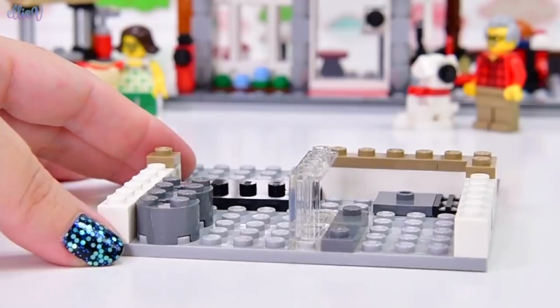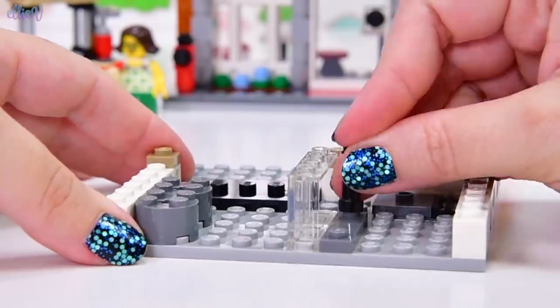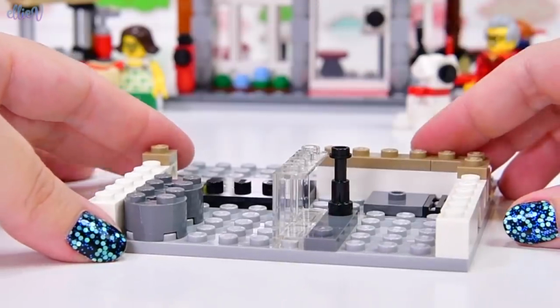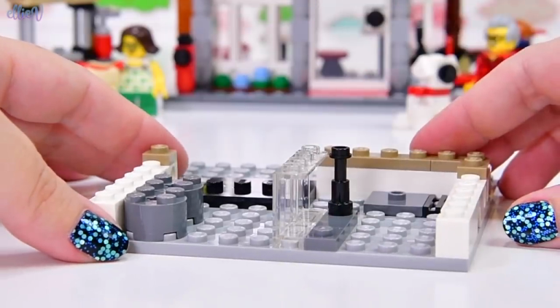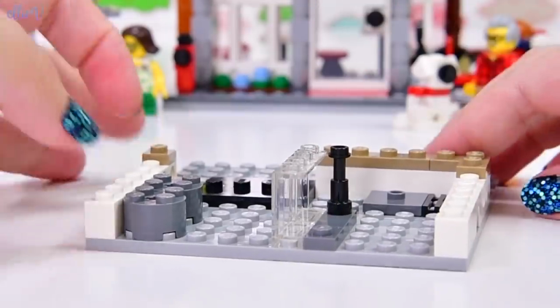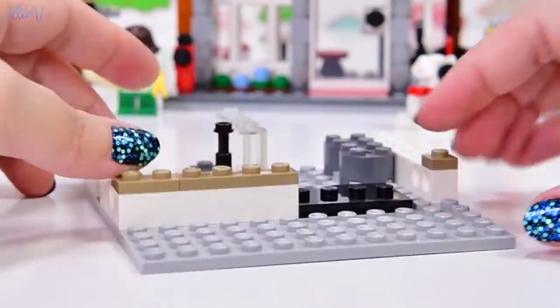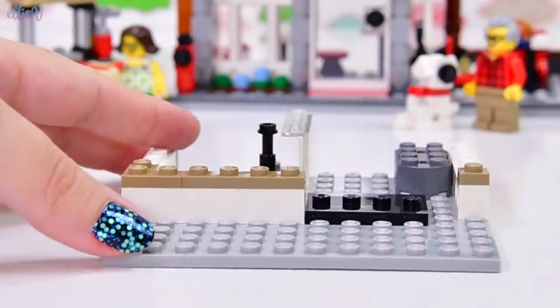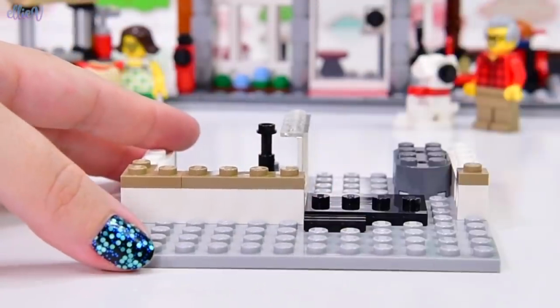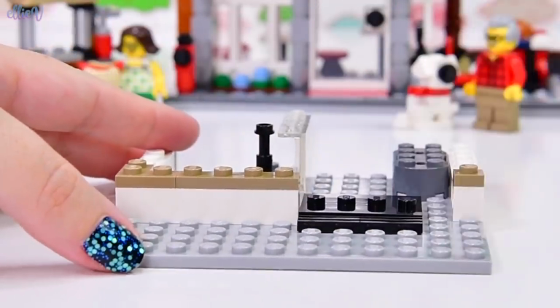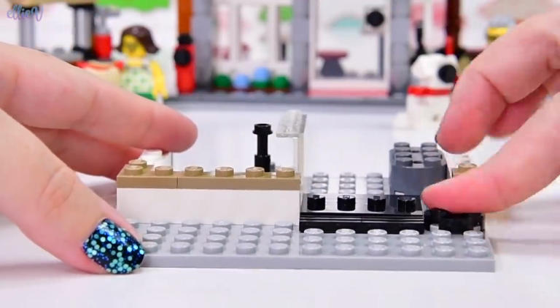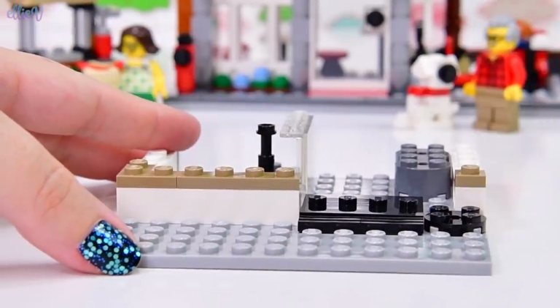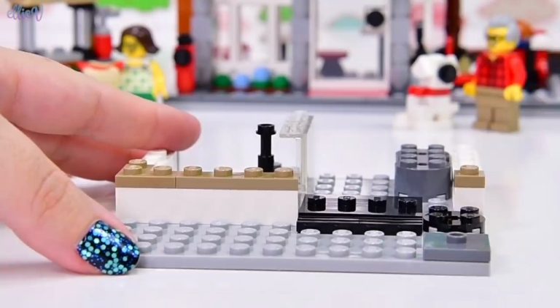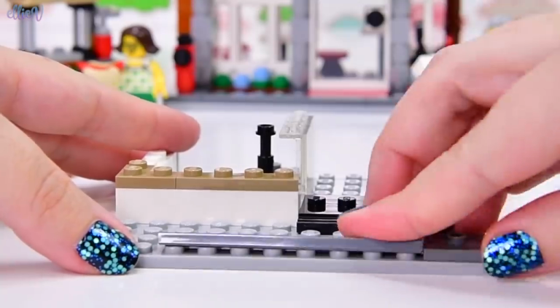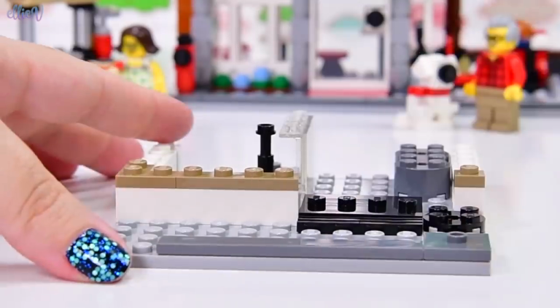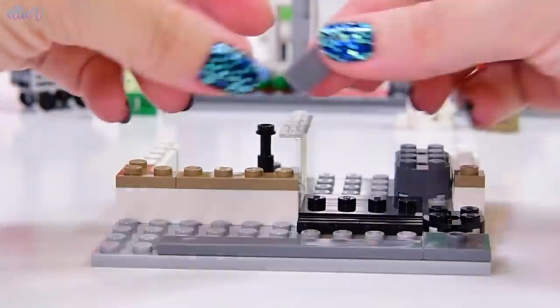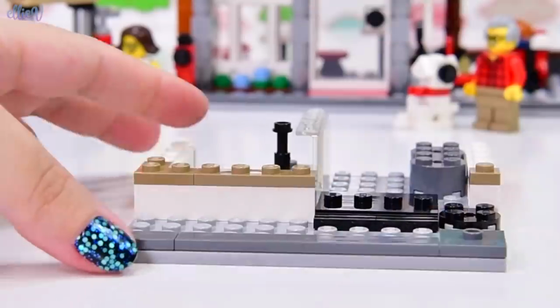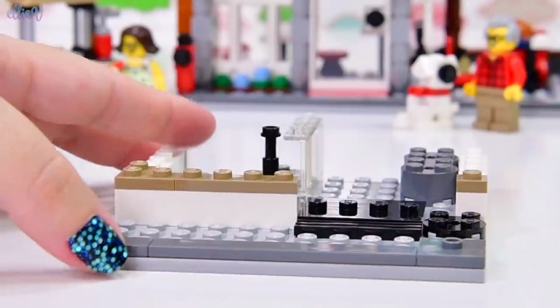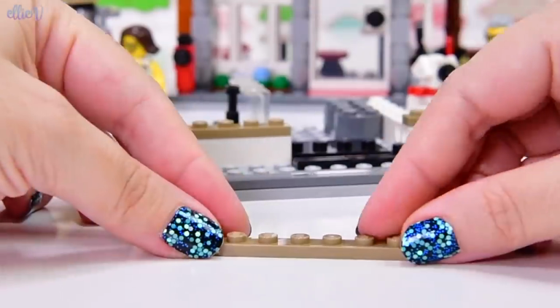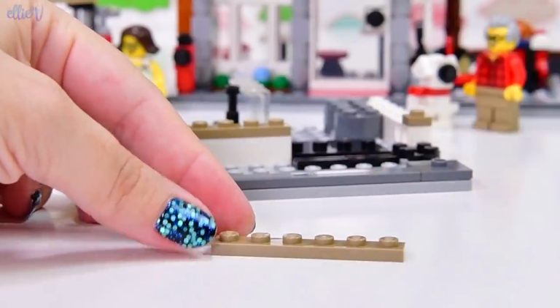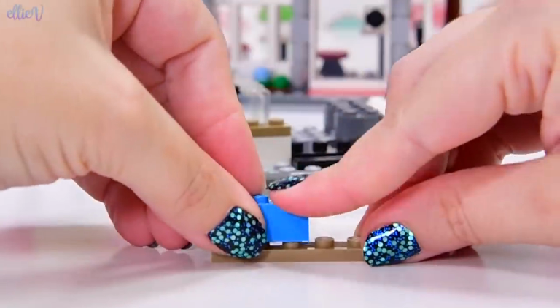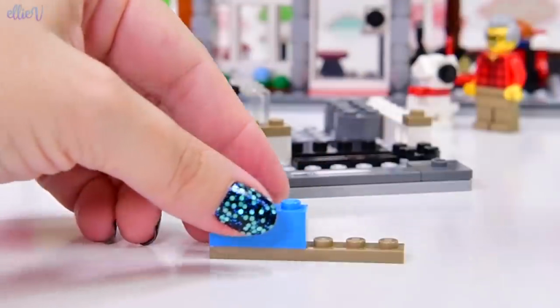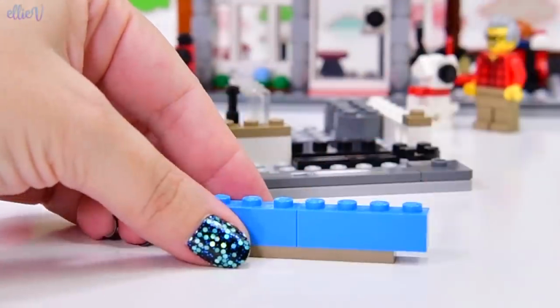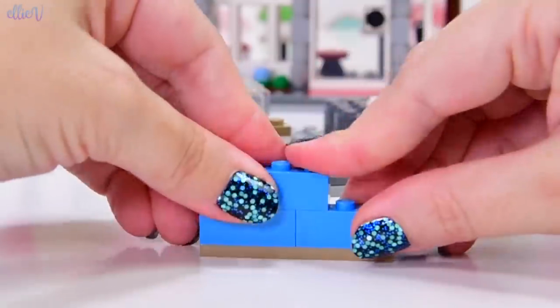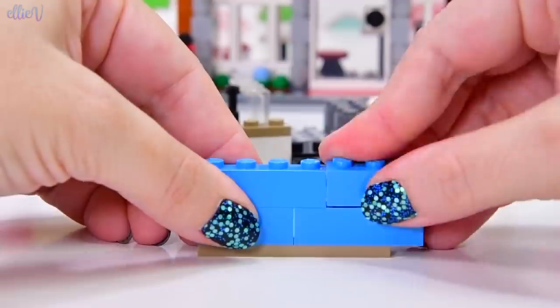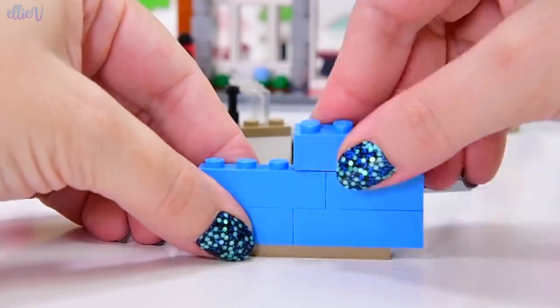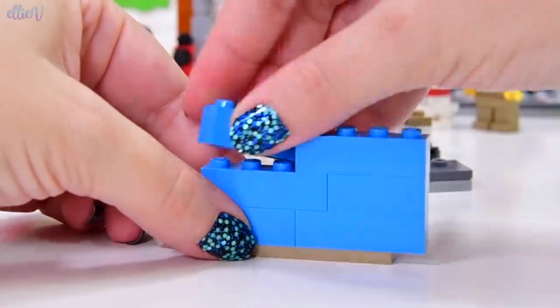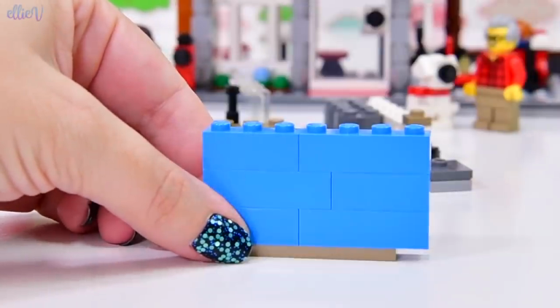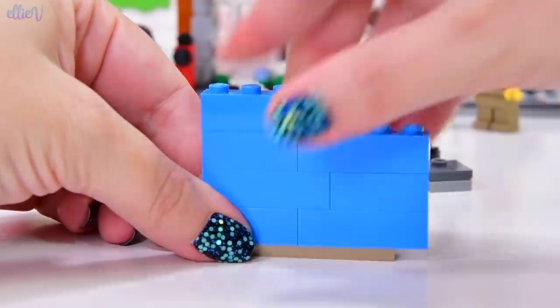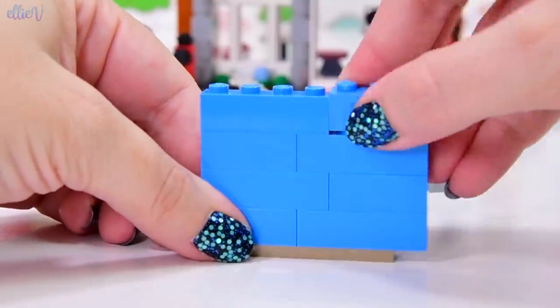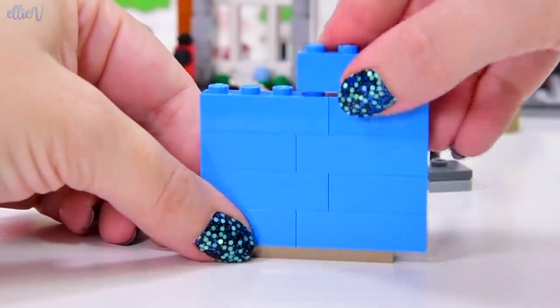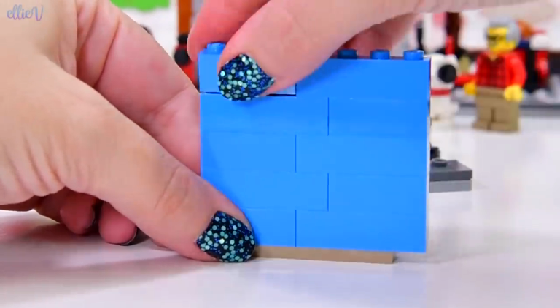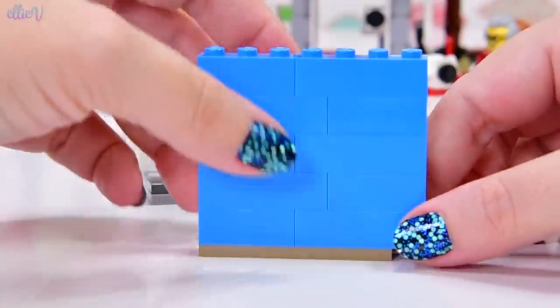Might want to get the exterminators out, but not for this particular part of the build because this is the front entryway. I'm pretty sure — look at these beautiful blue walls! This is the pet shop!